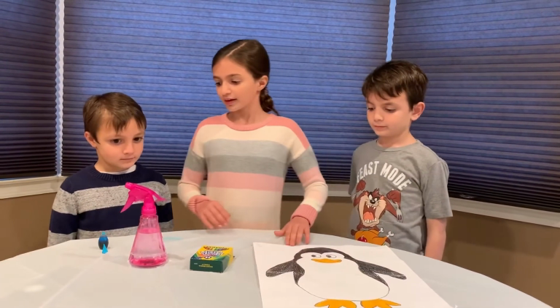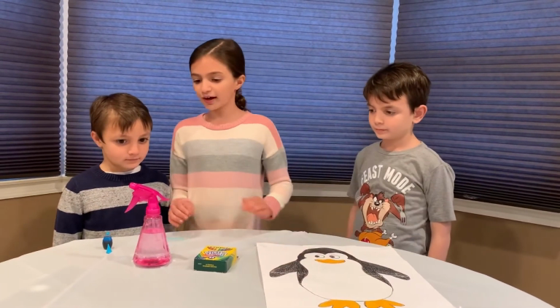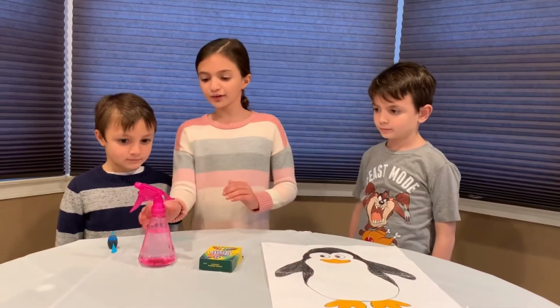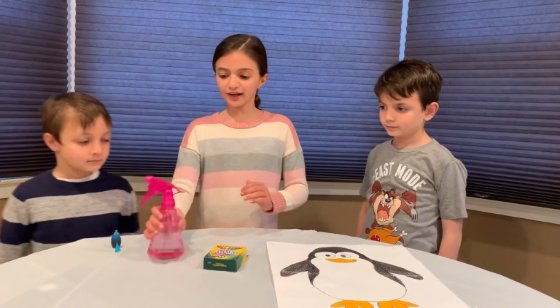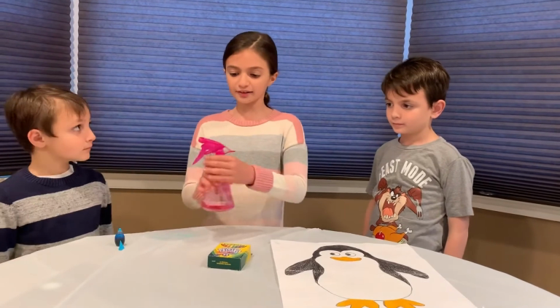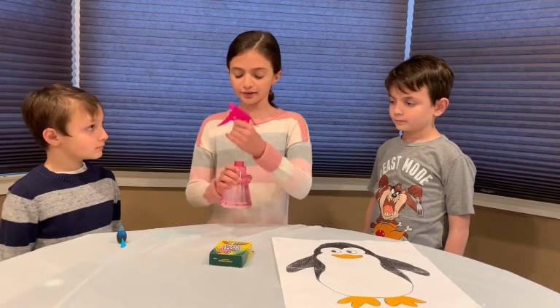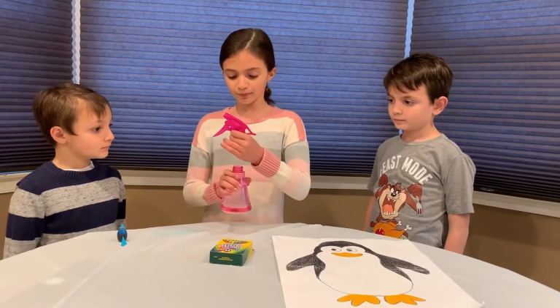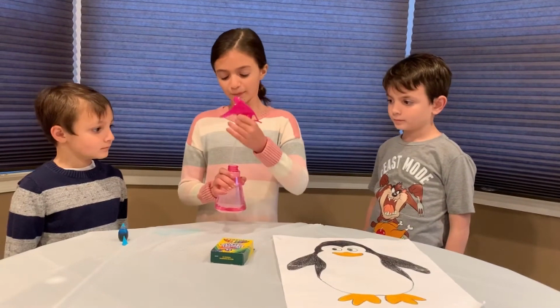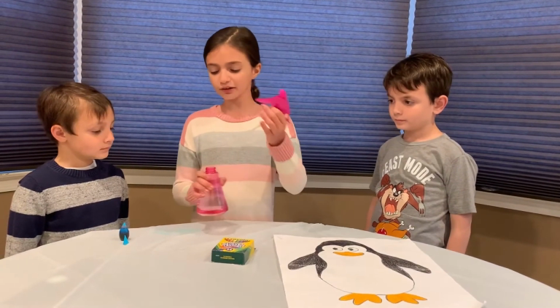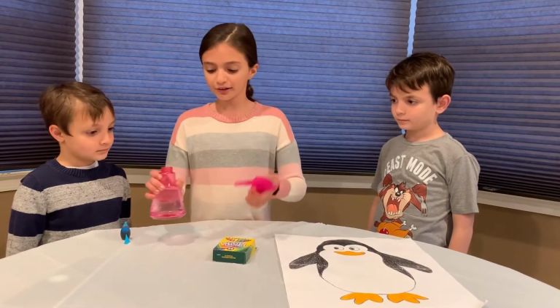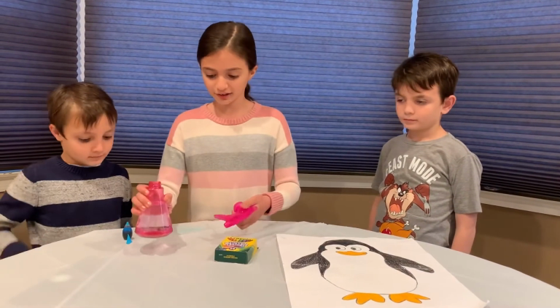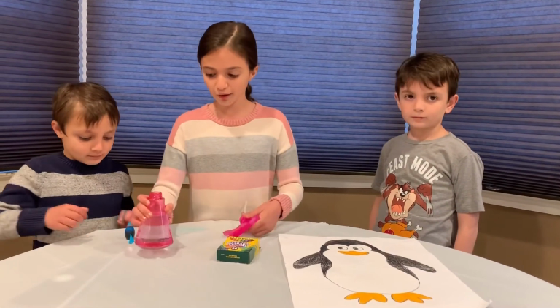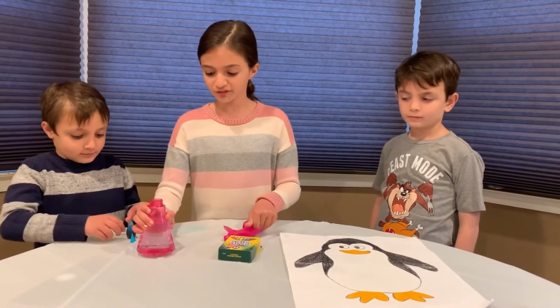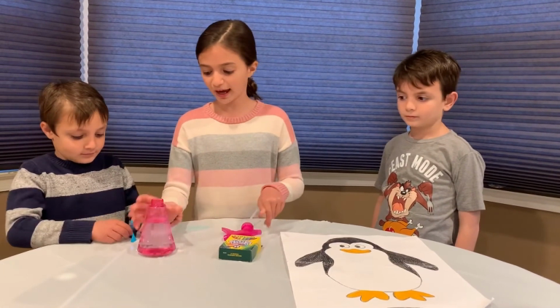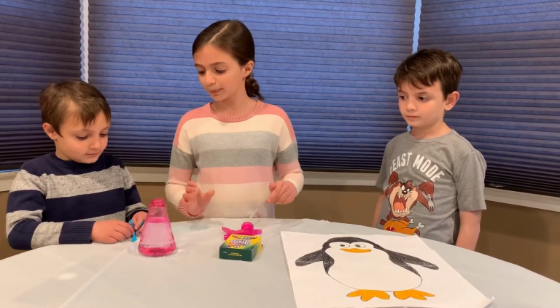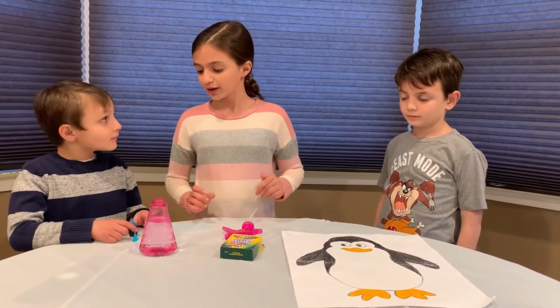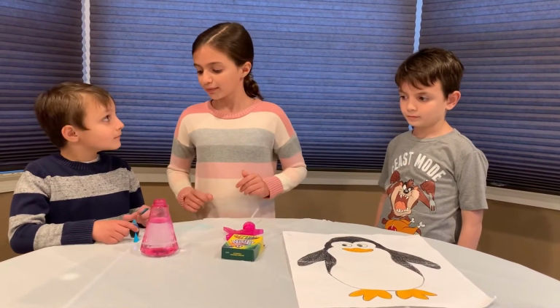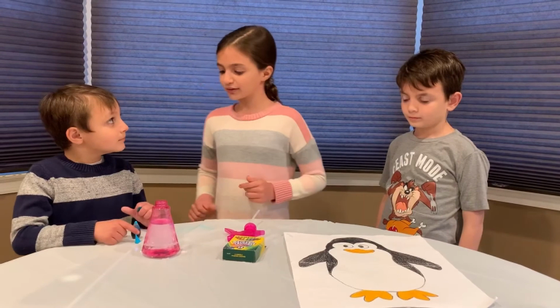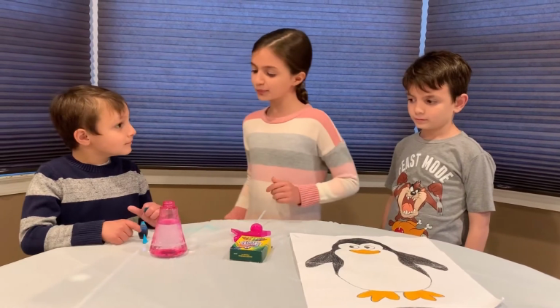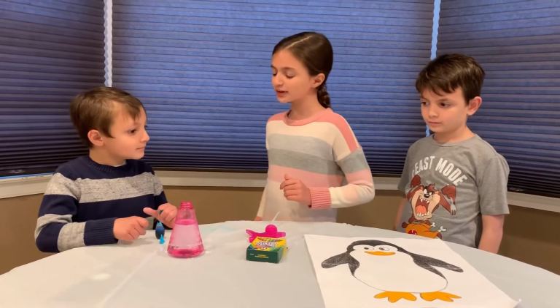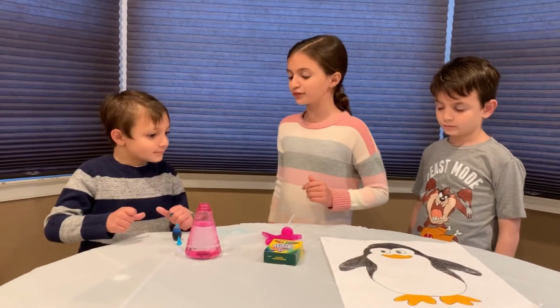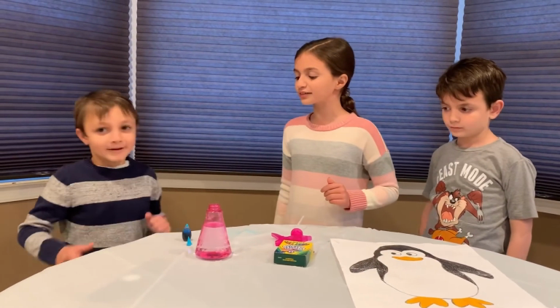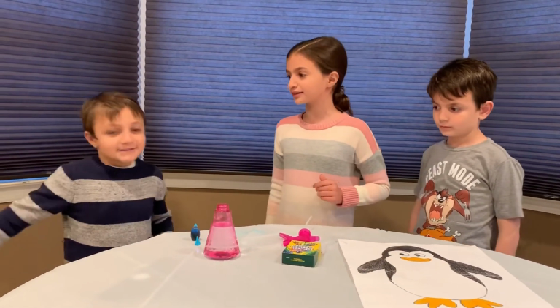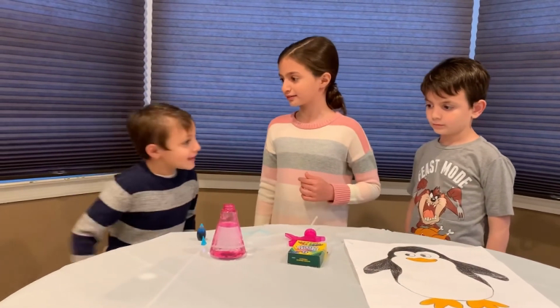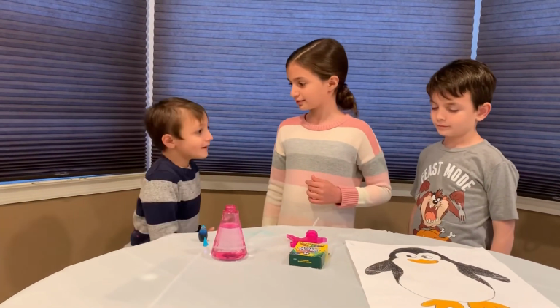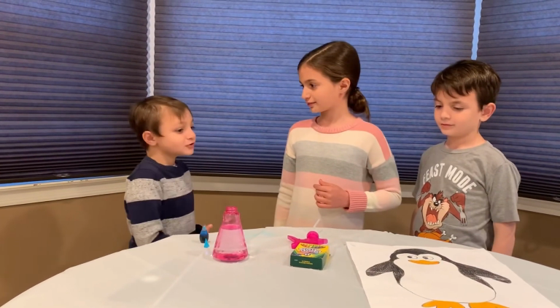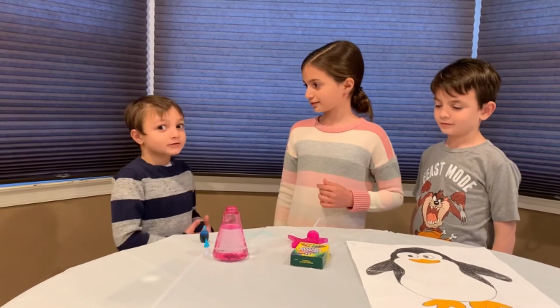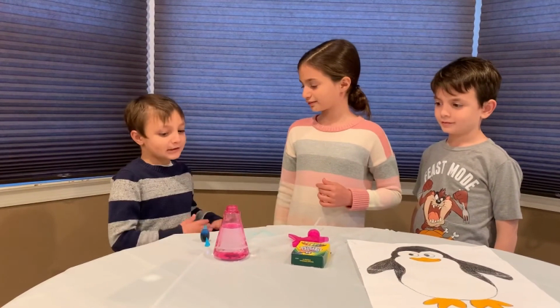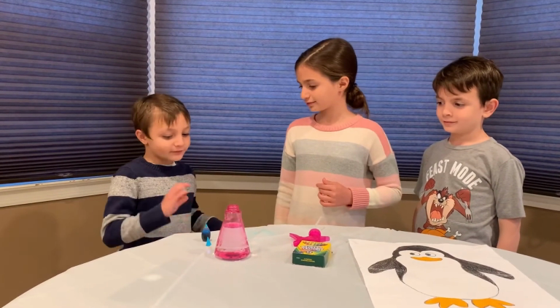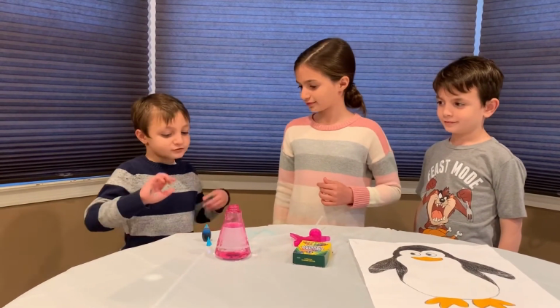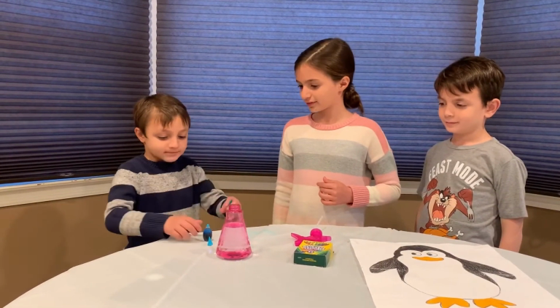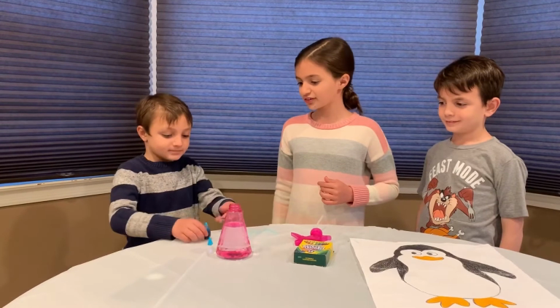Now you're going to take your bottle and take off the cap. Matthew, can you please put in the food coloring? Since I'm five years old, can I do five drops? Sure.